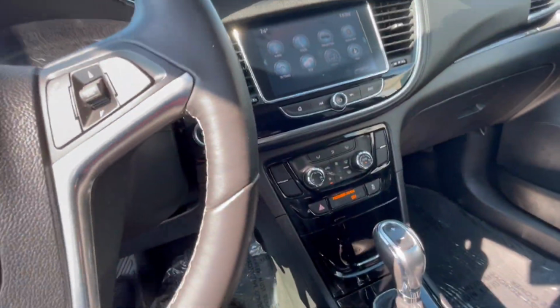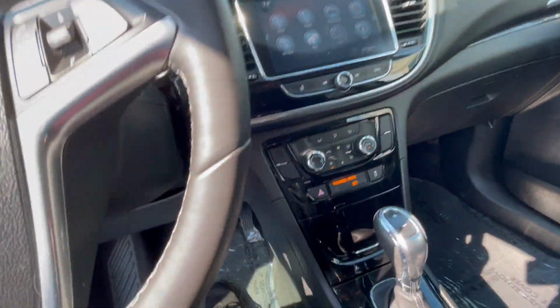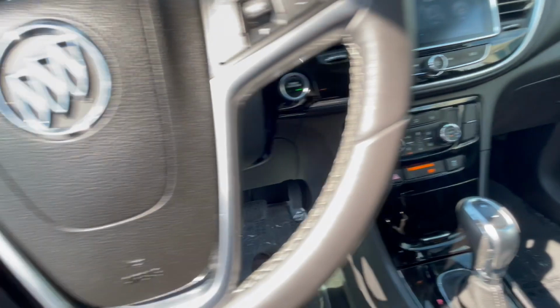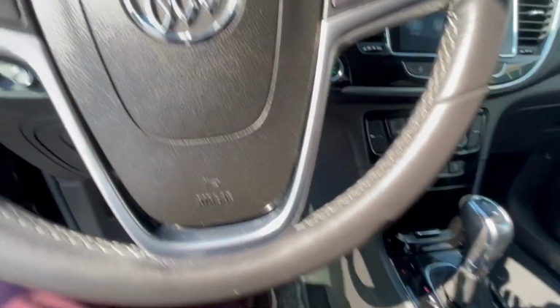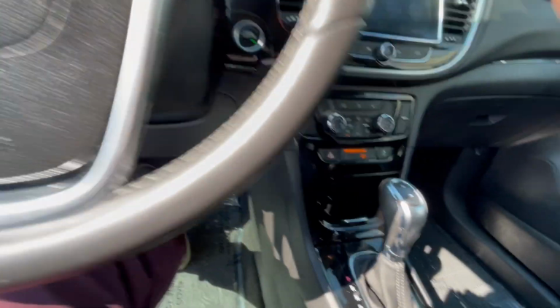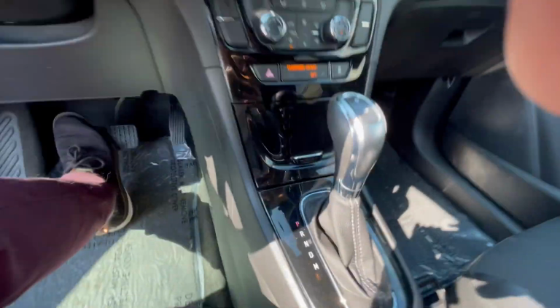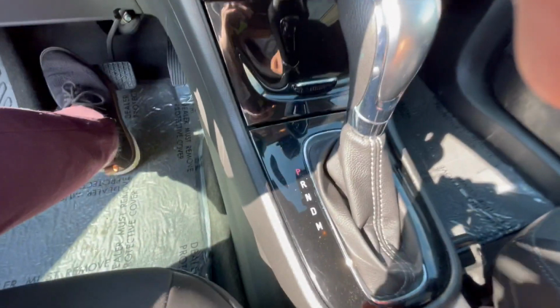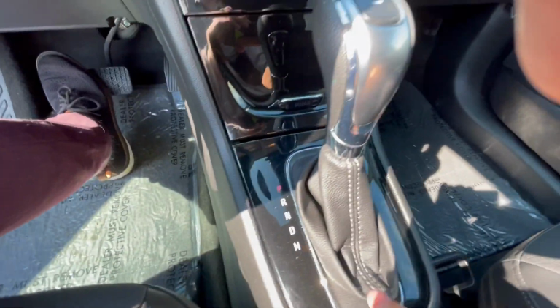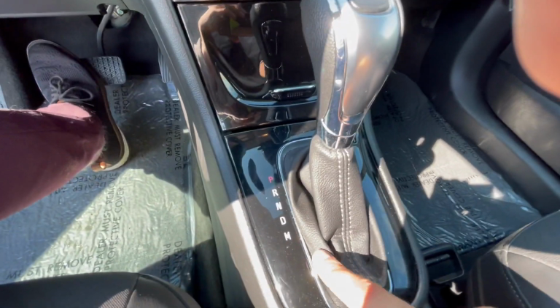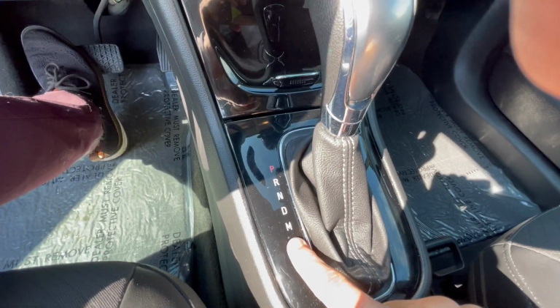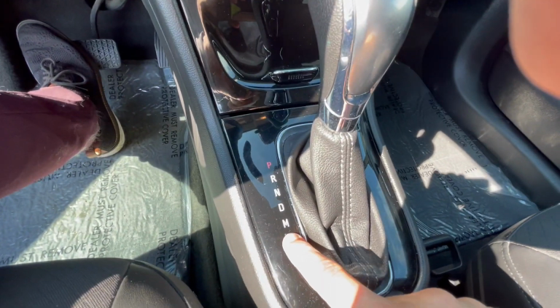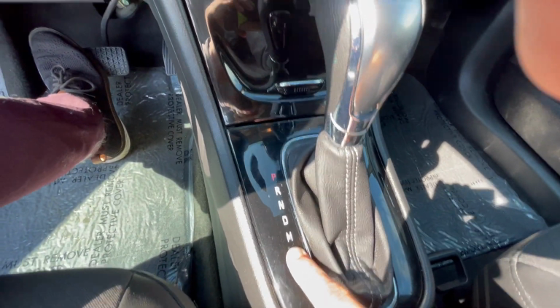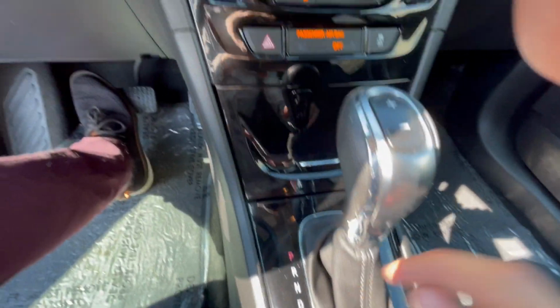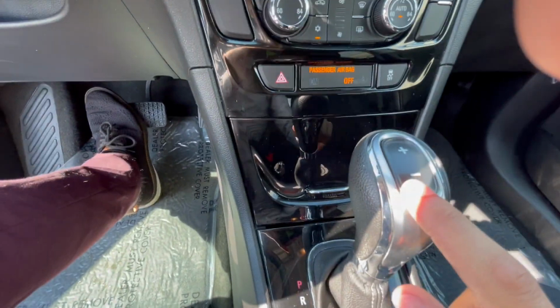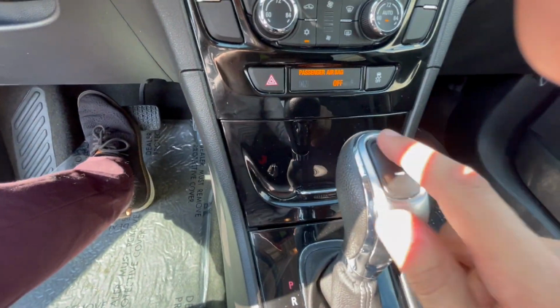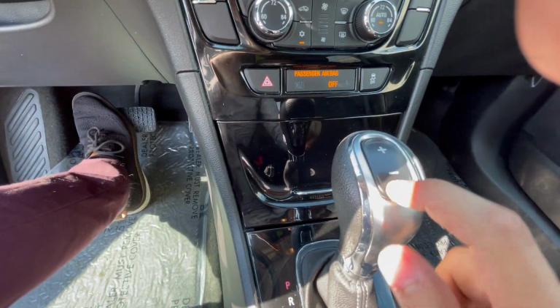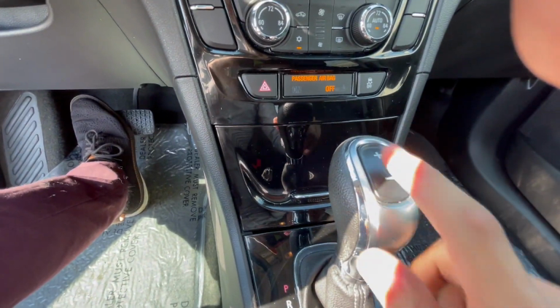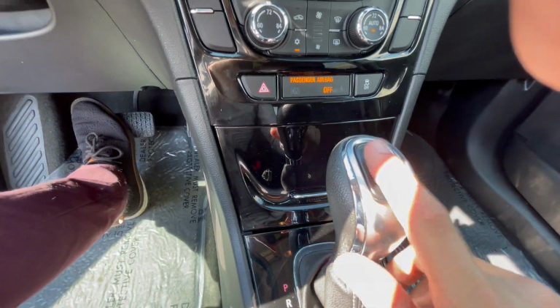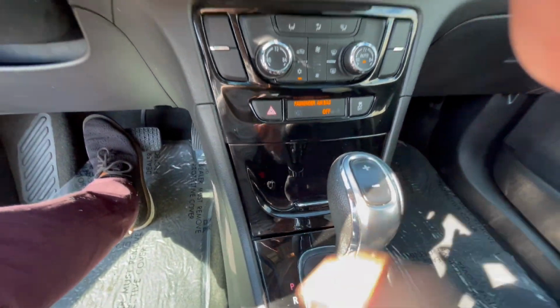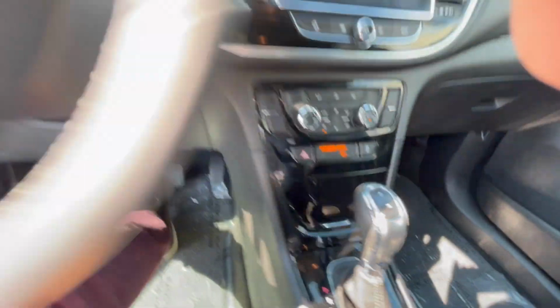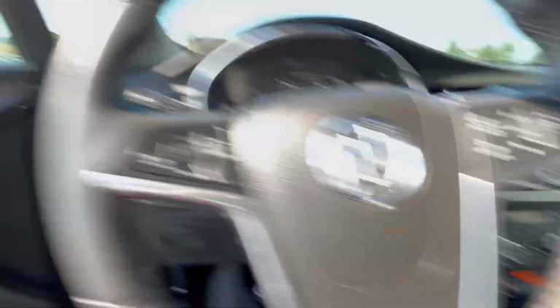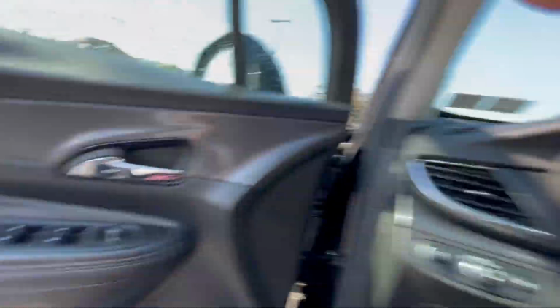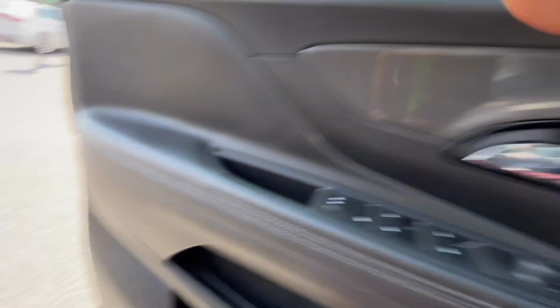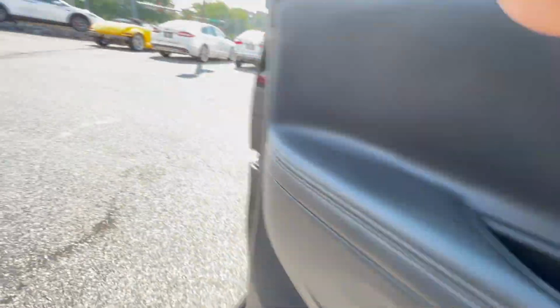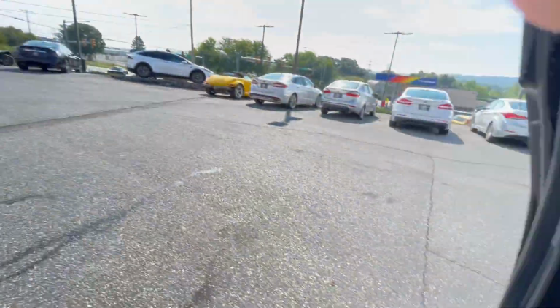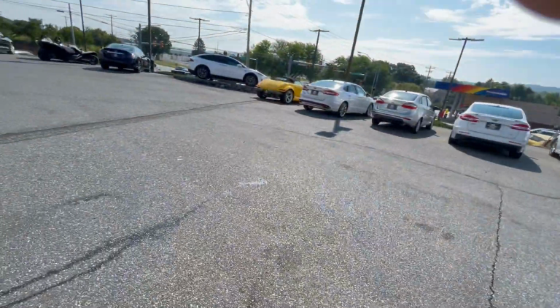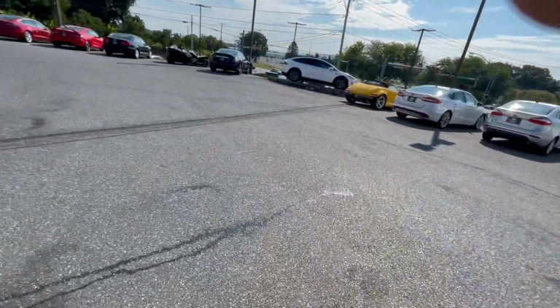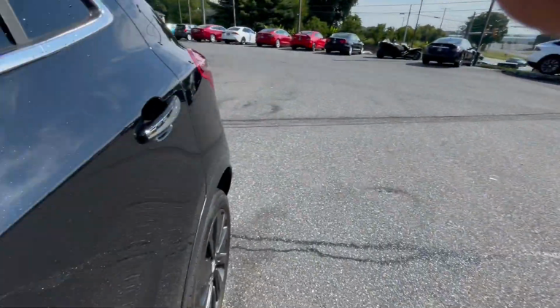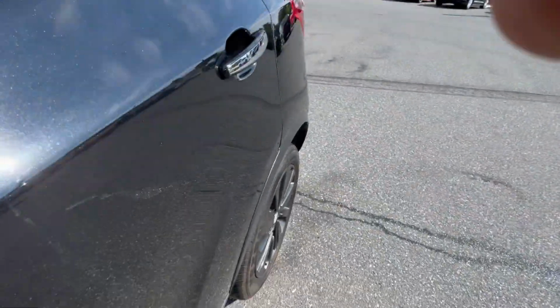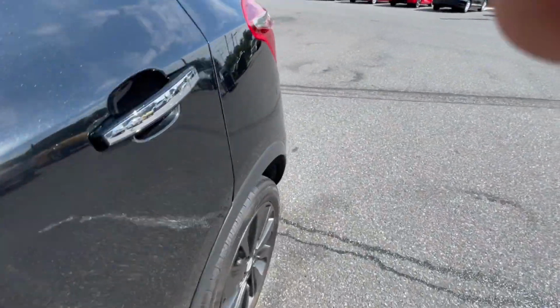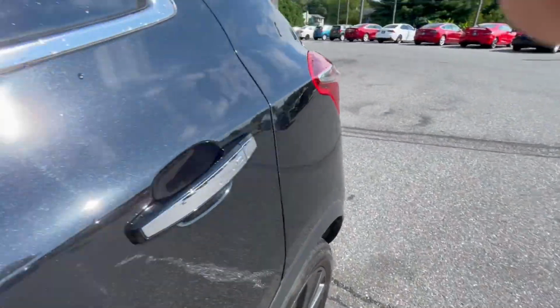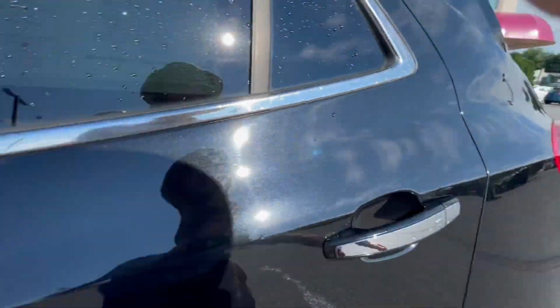A nice feature with this car for the transmission — it does have a manual mode so you can actually shift it yourself if you'd like. But I'll show you the back seats here.